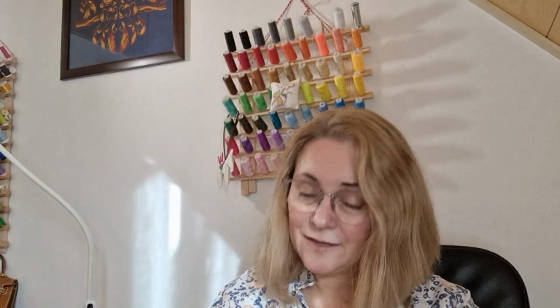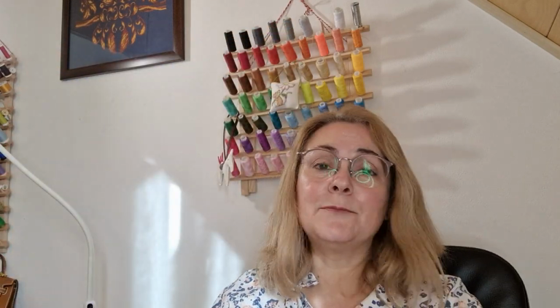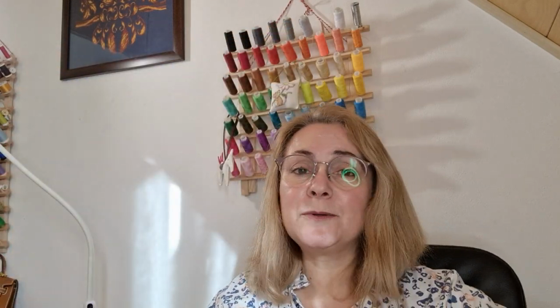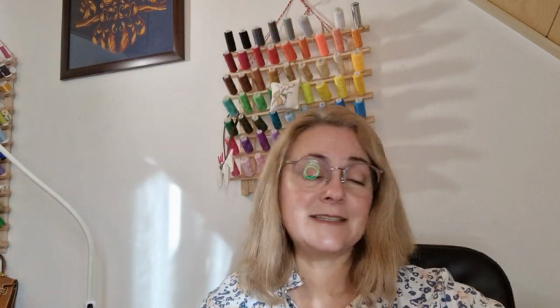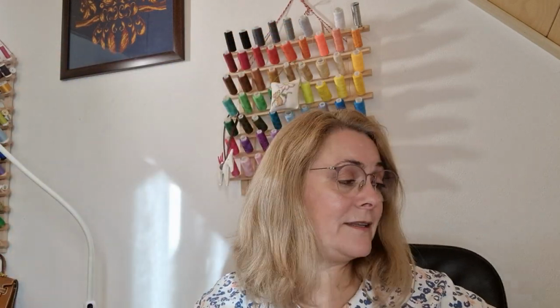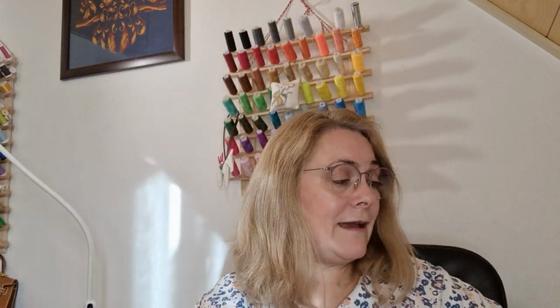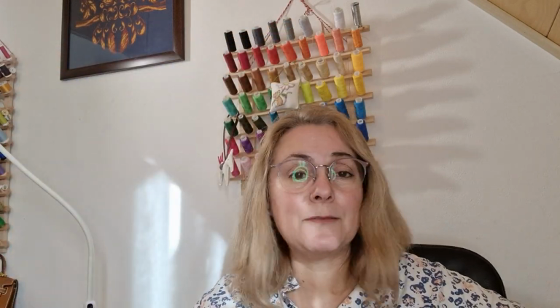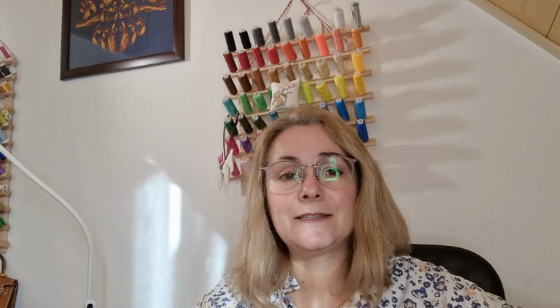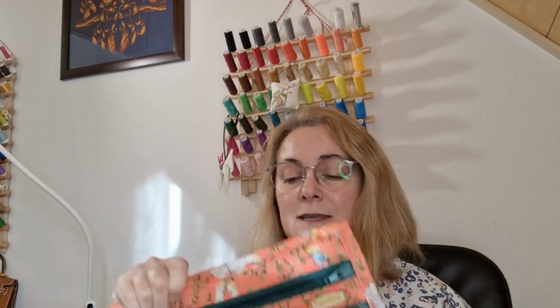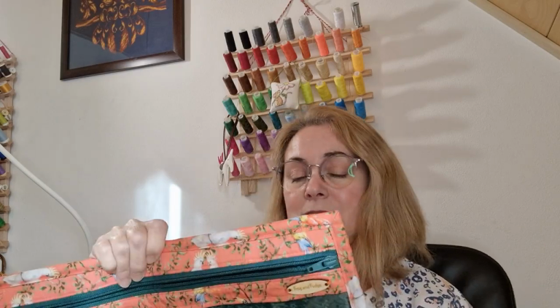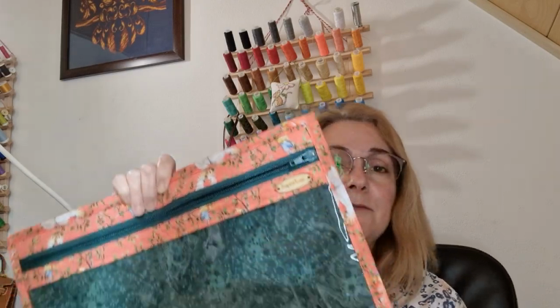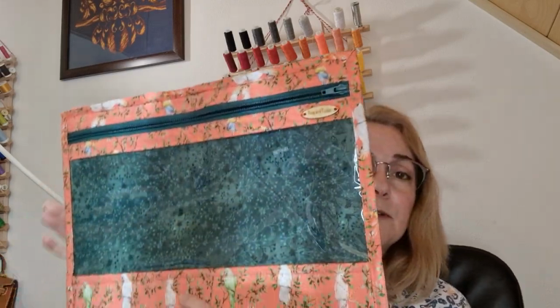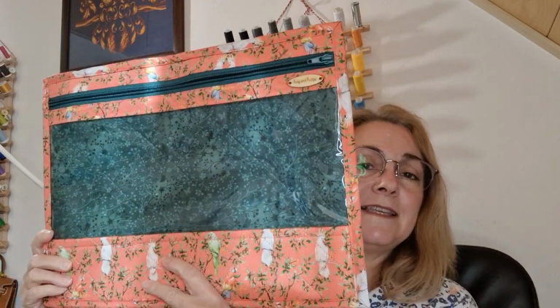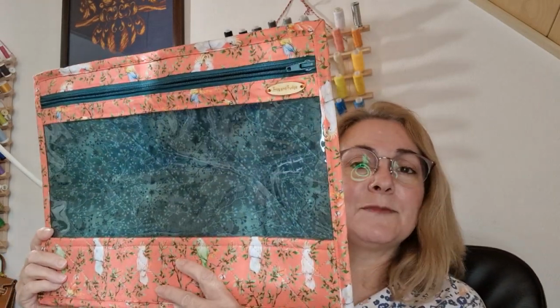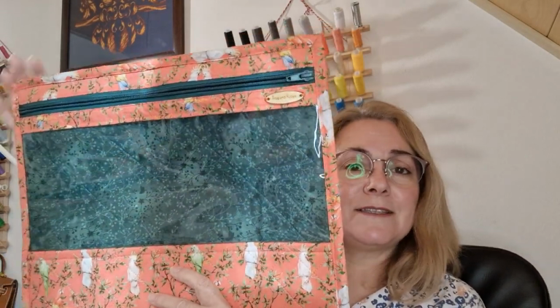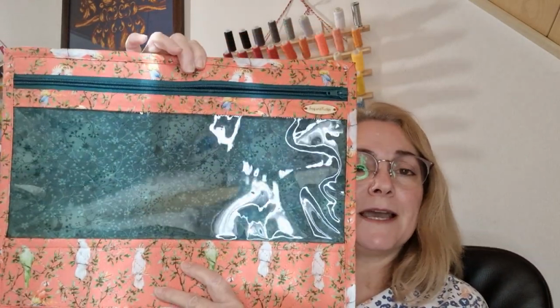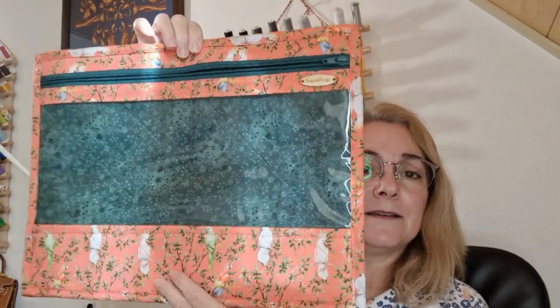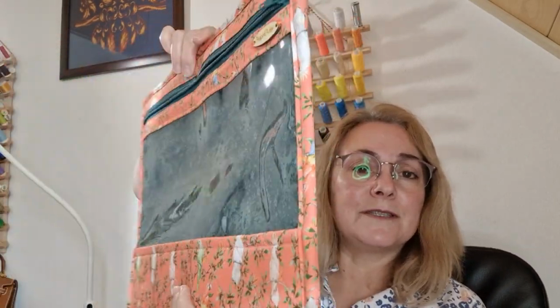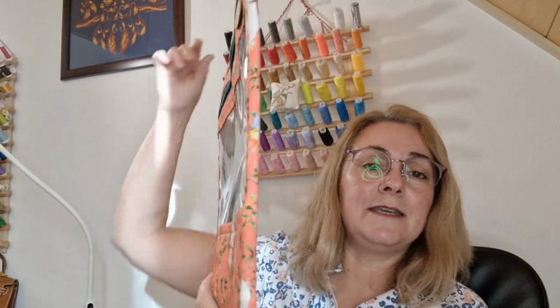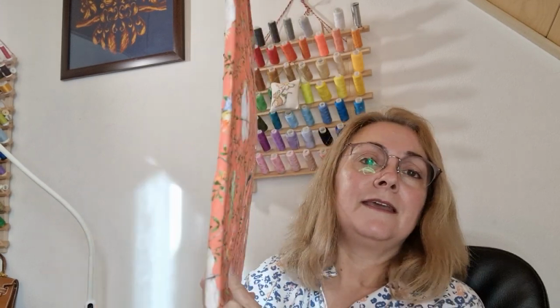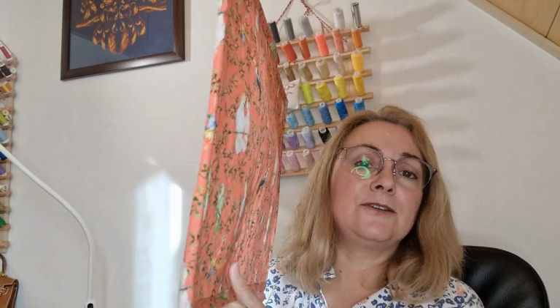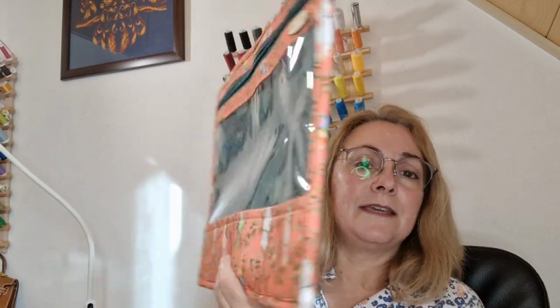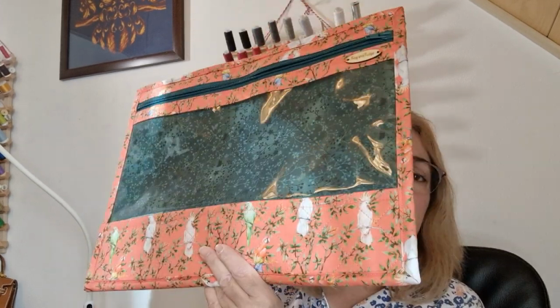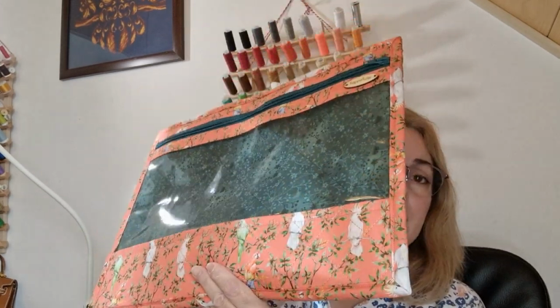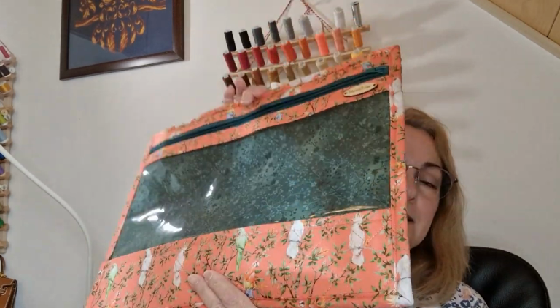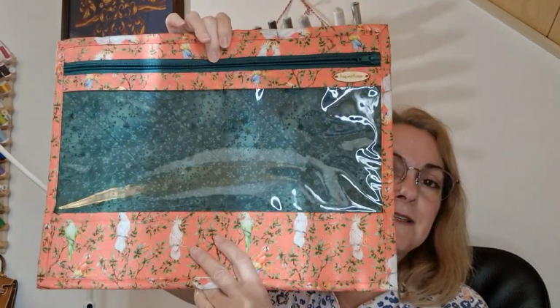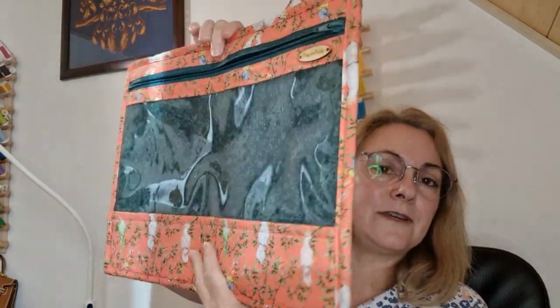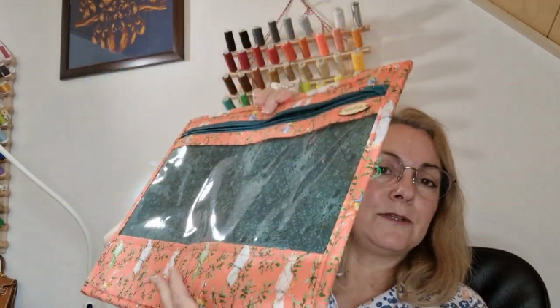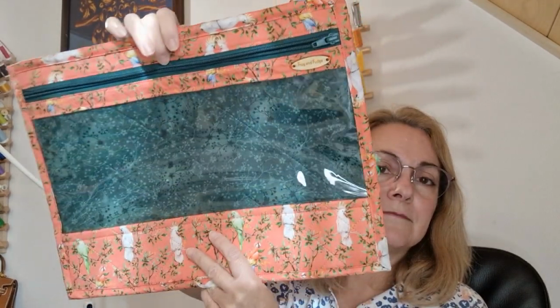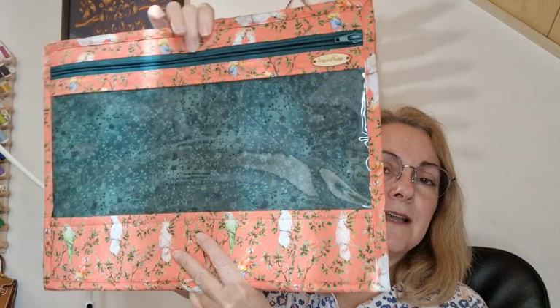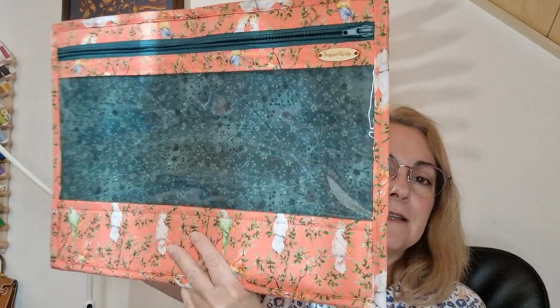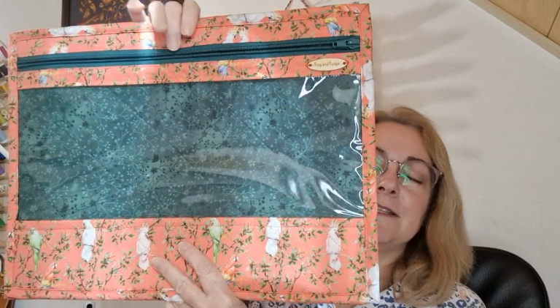You see a picture but that doesn't tell you anything about how it's made. So I'm gonna start with this one. This is my sturdy bag. I call it sturdy and as you can see it's quite stiff and it will kind of stand up on its own.